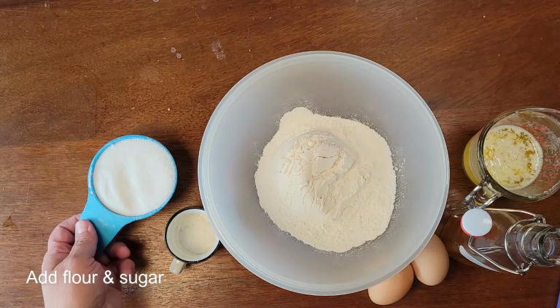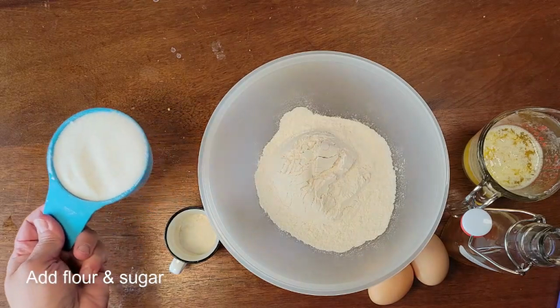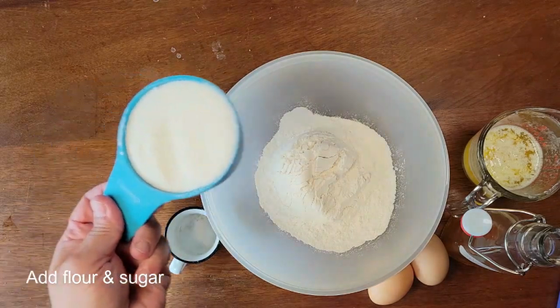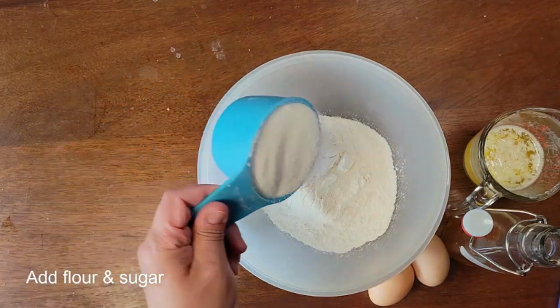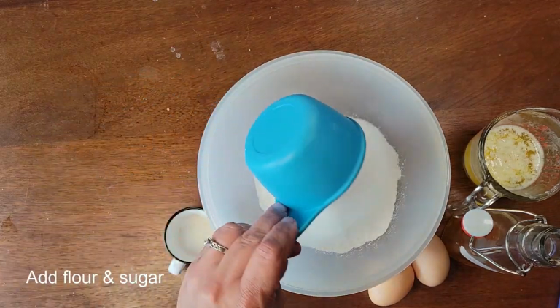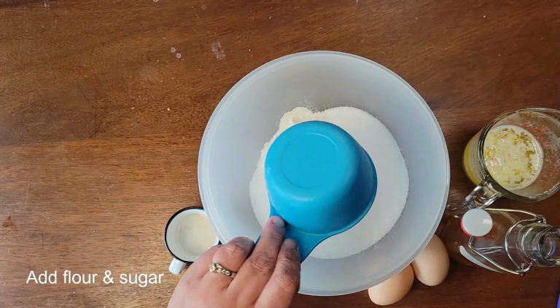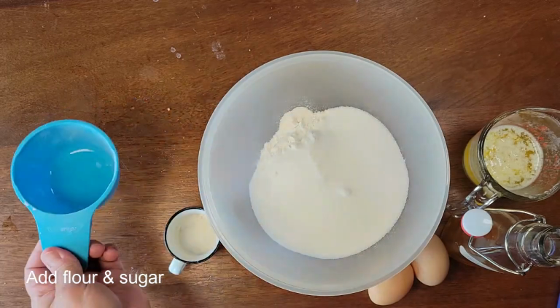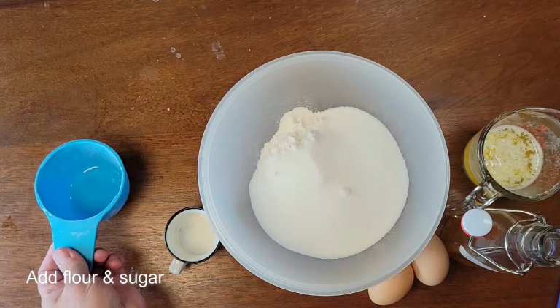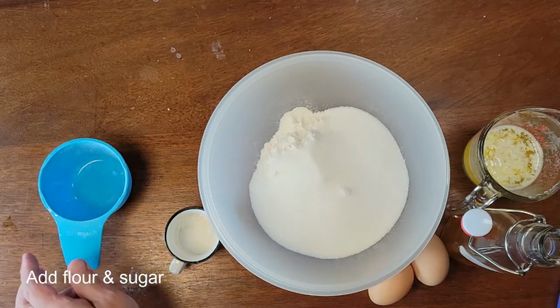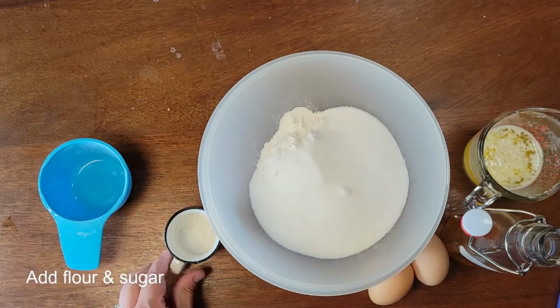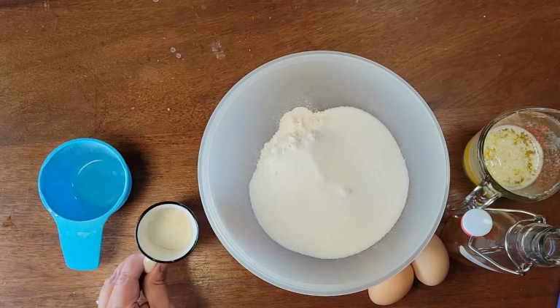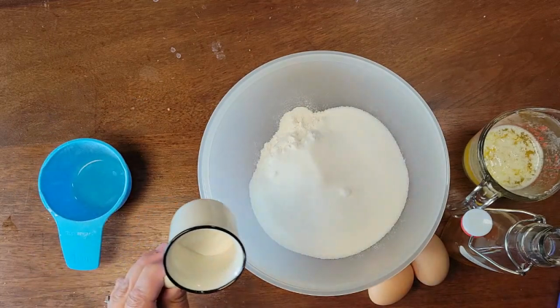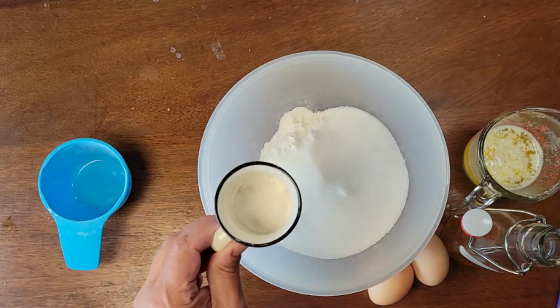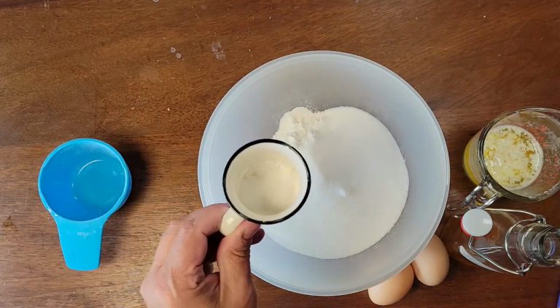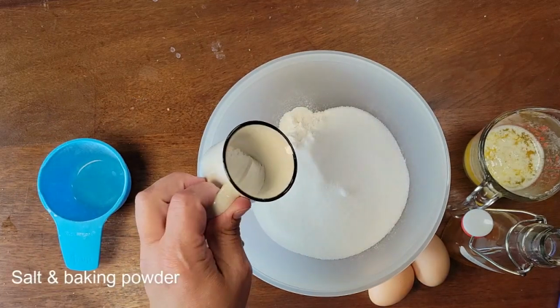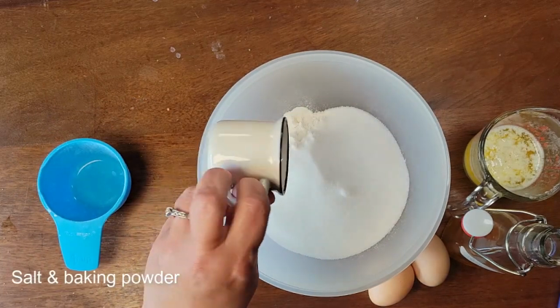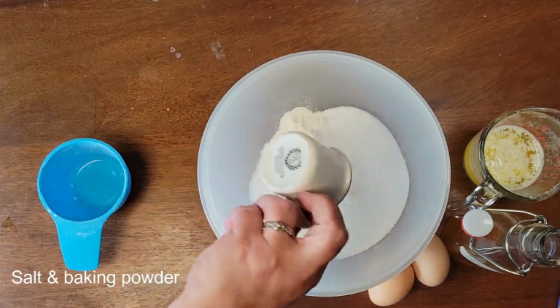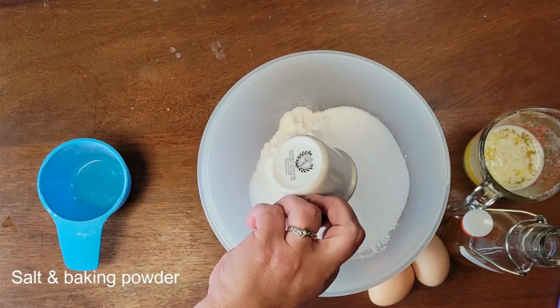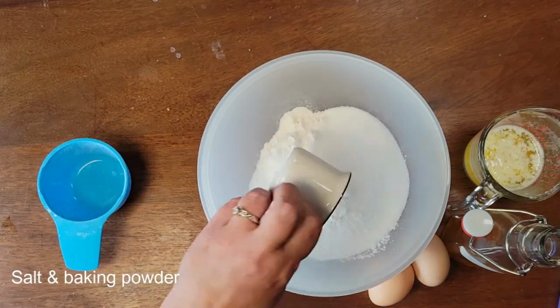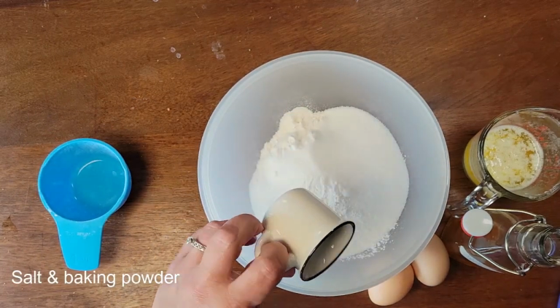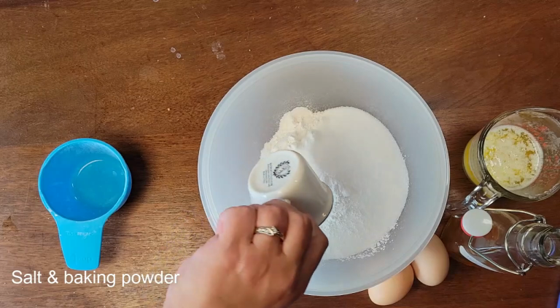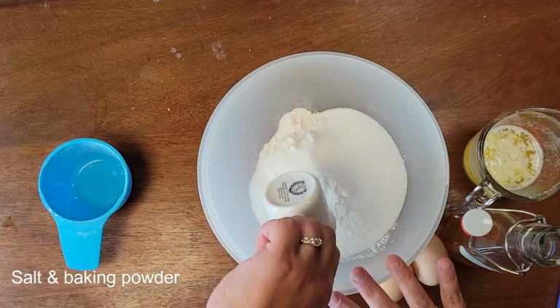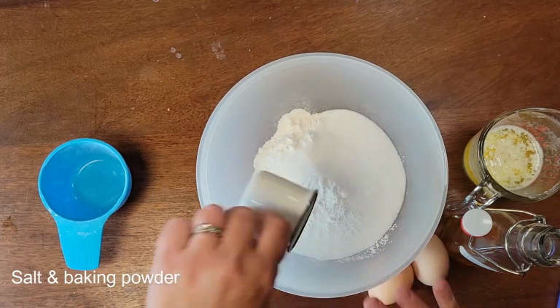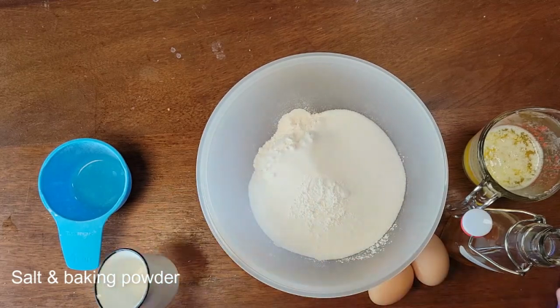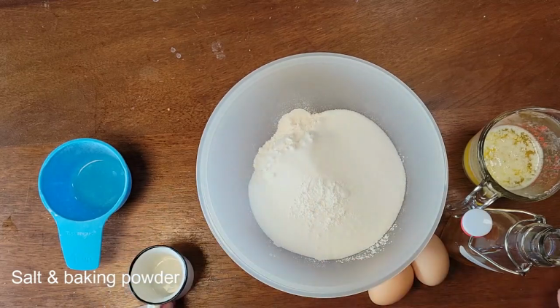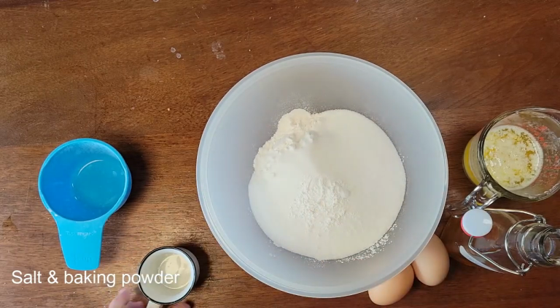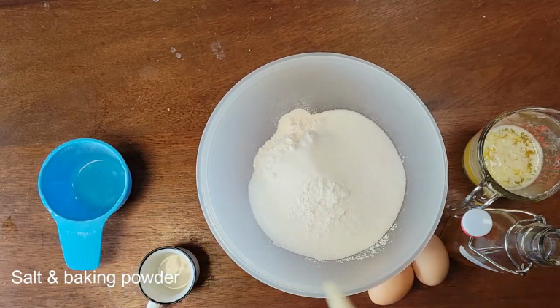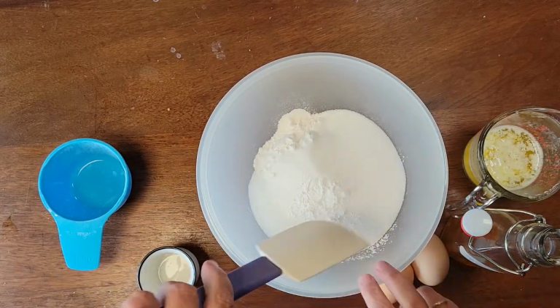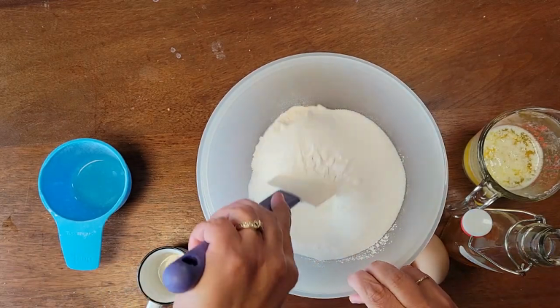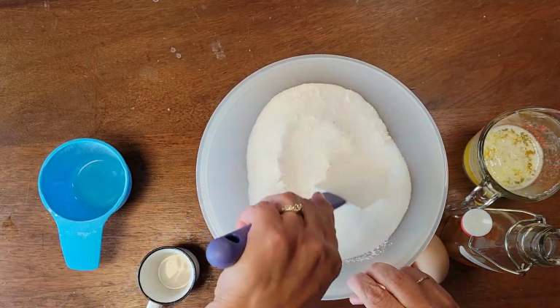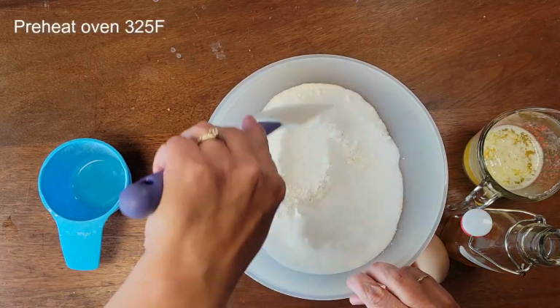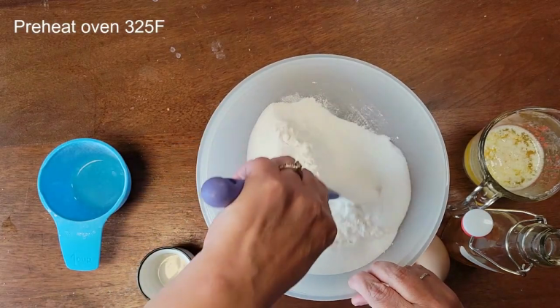Start out by adding your flour and sugar, and you will want to then add your salt and baking powder. Mix those together — we want to get everything evenly distributed.